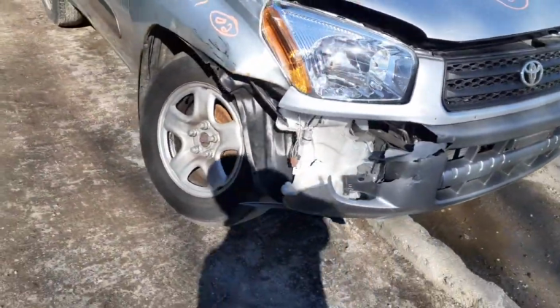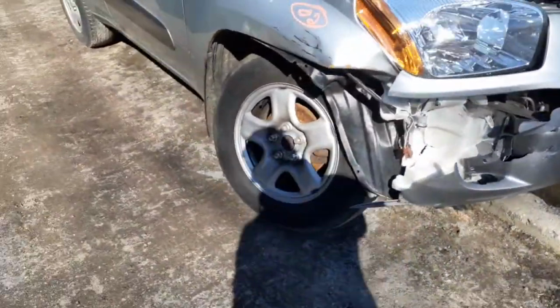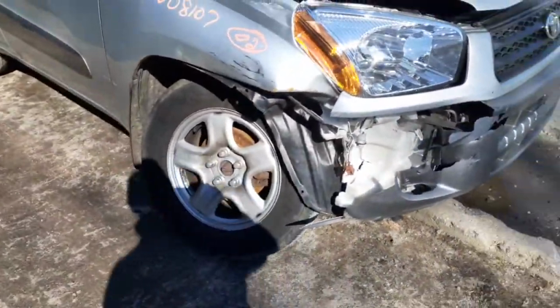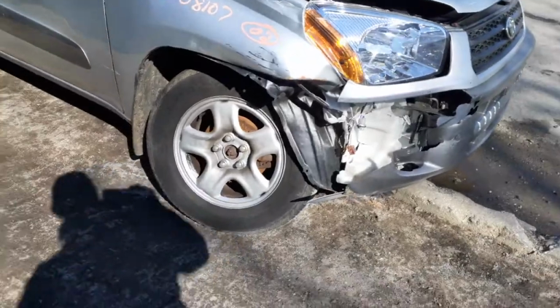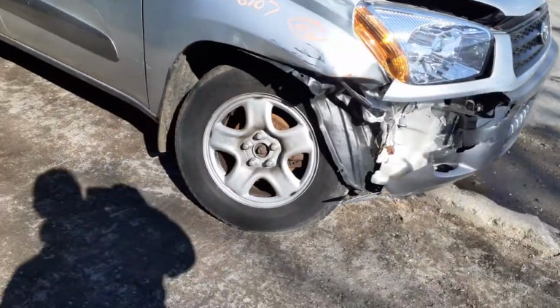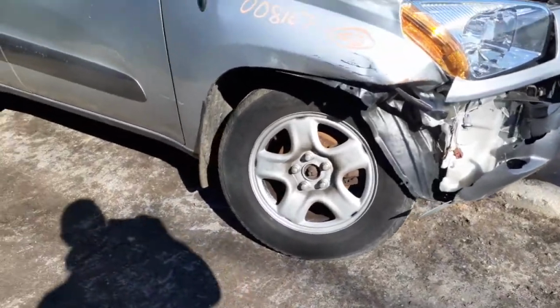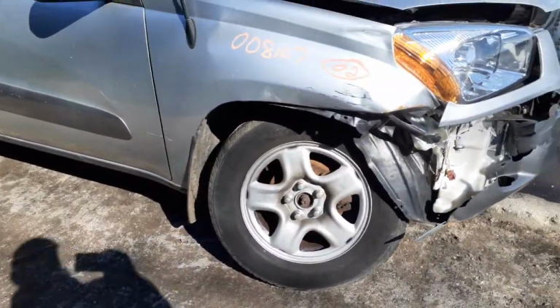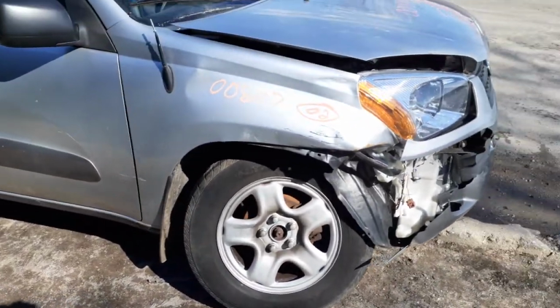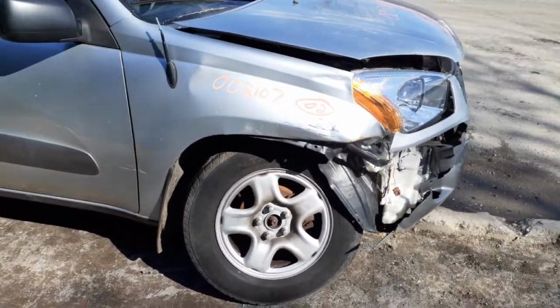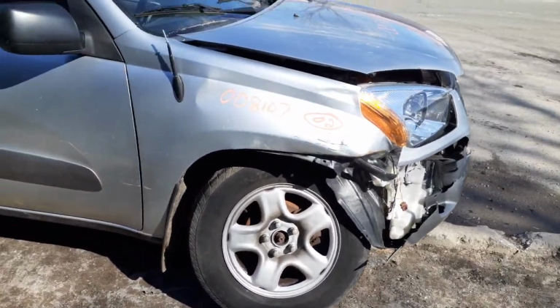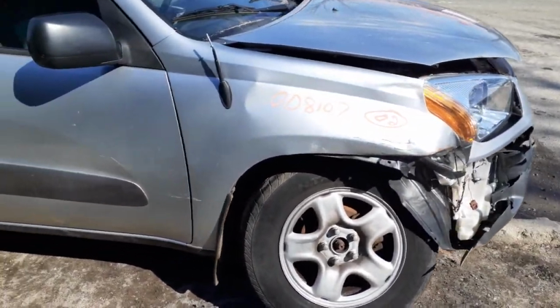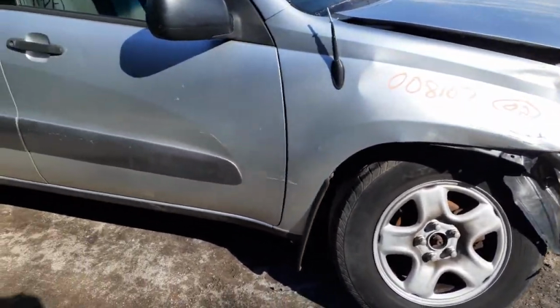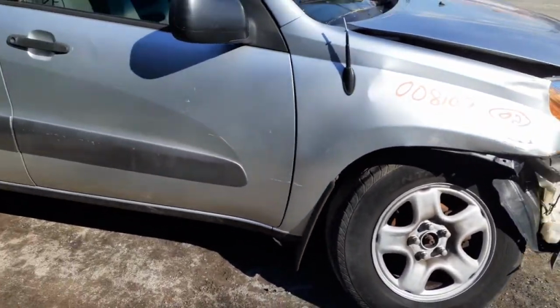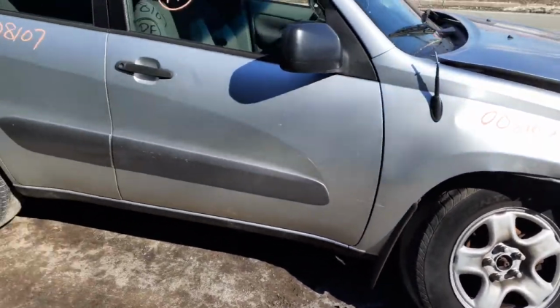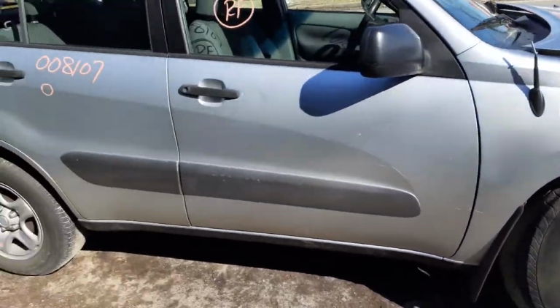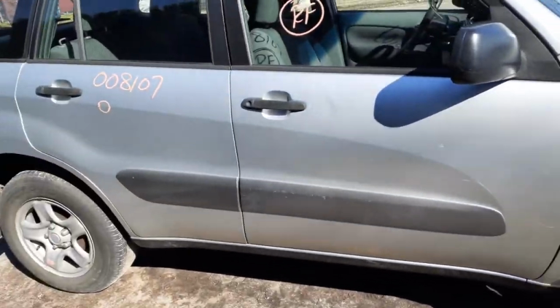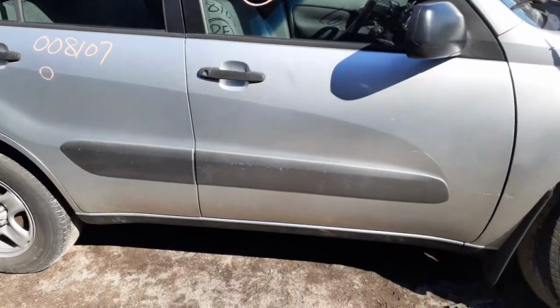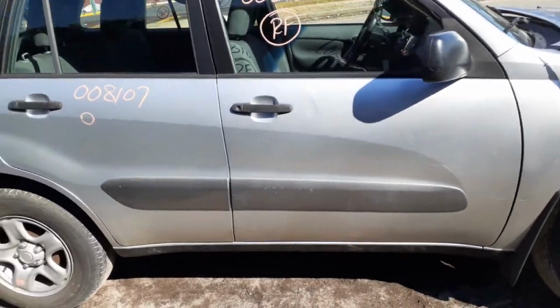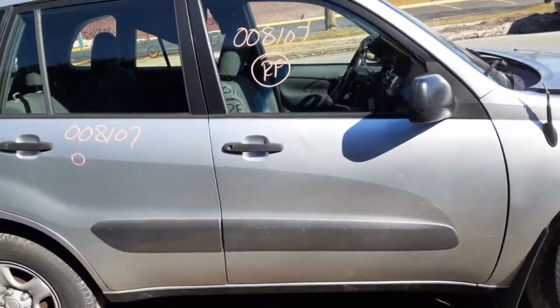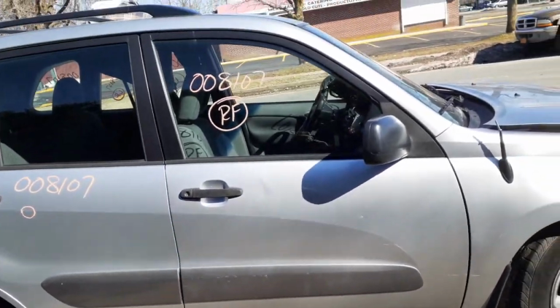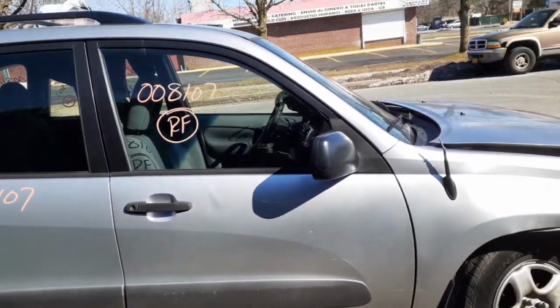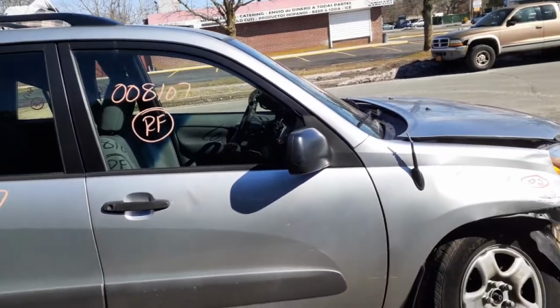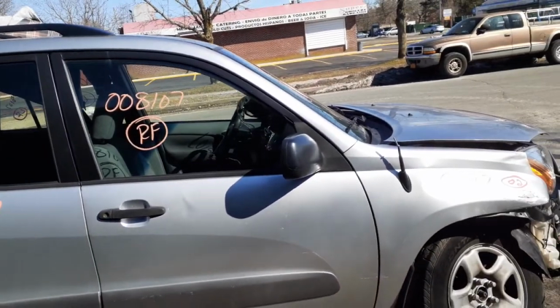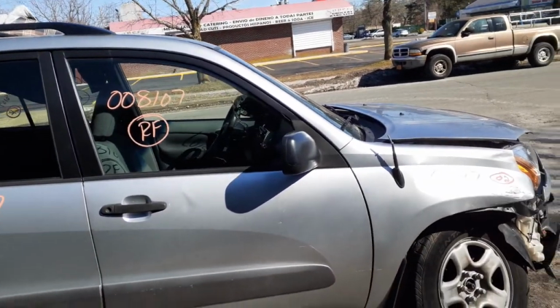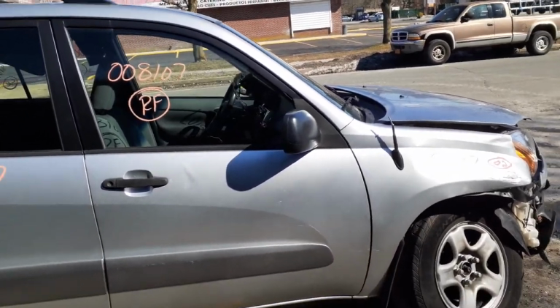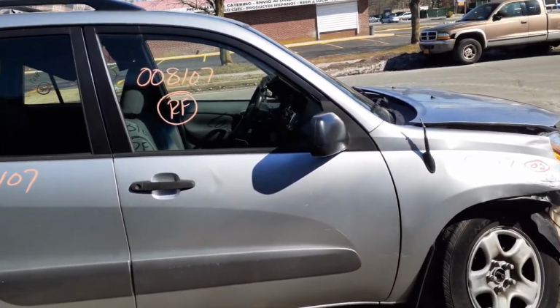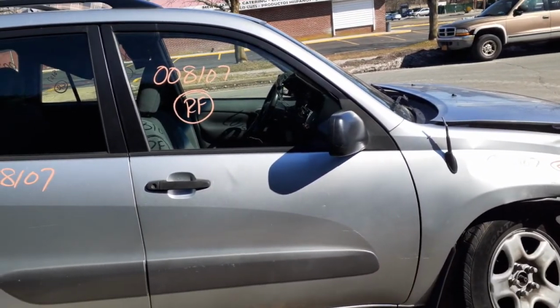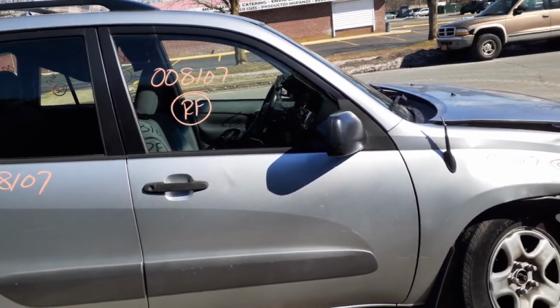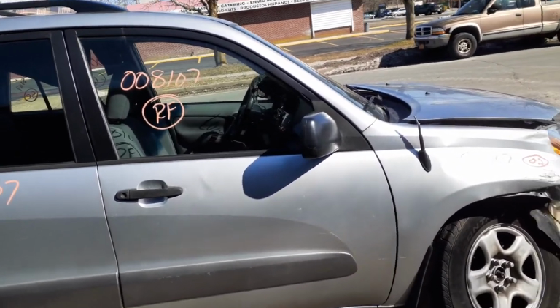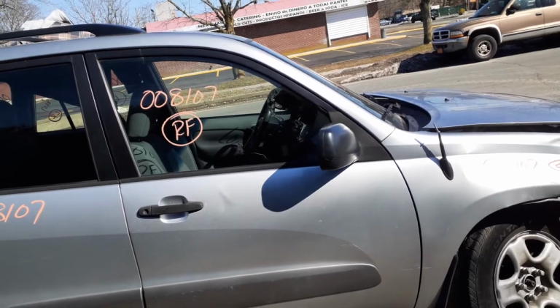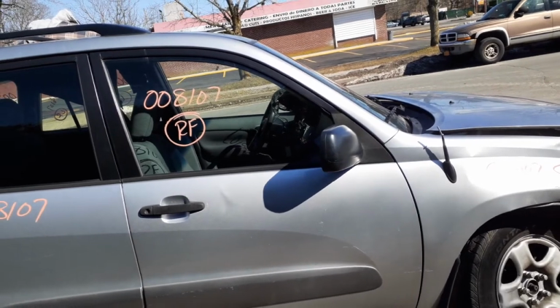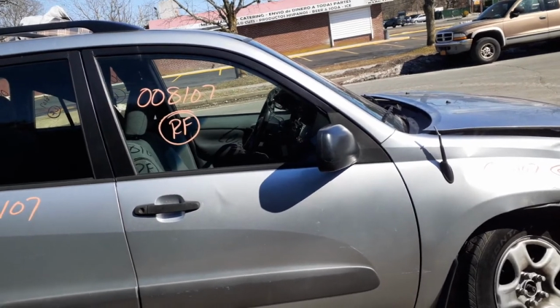Nothing on the right front as far as suspension-wise or anything like that. As you can see, the right-side fender is no good. The right front door is no good, it's got a lot of damage on it. It does got a right-side black mirror, power, no heat.